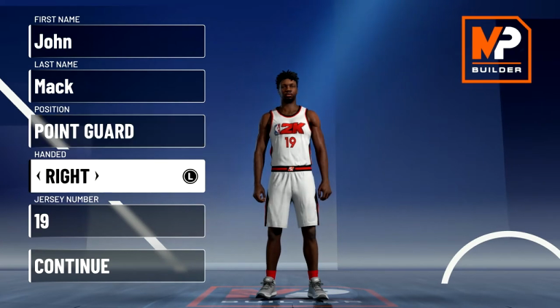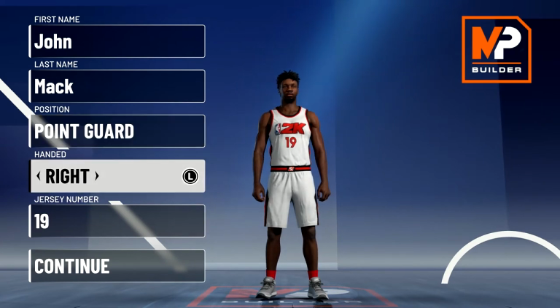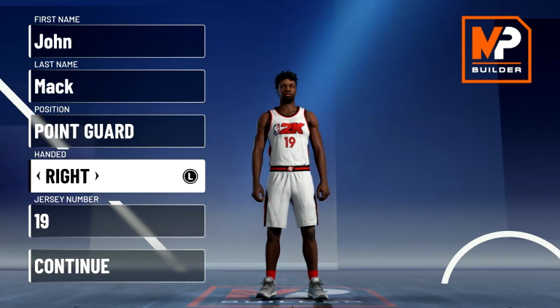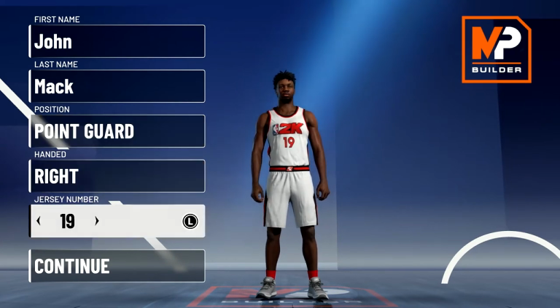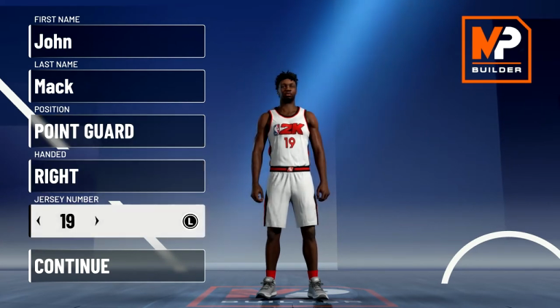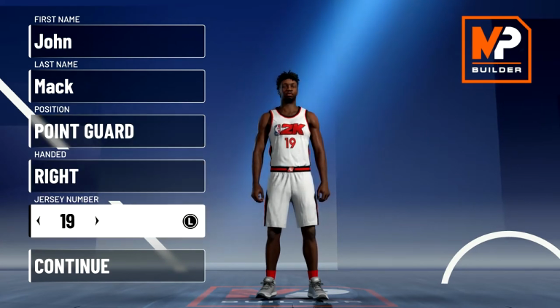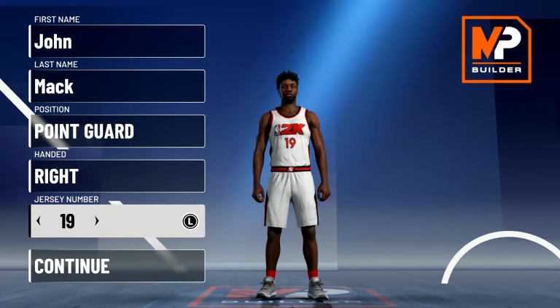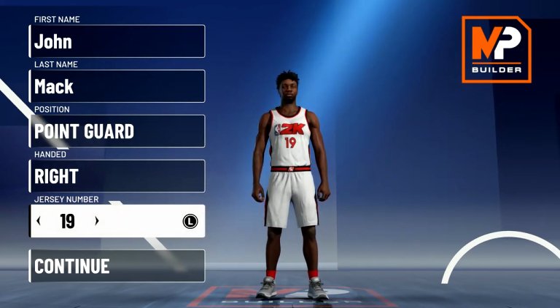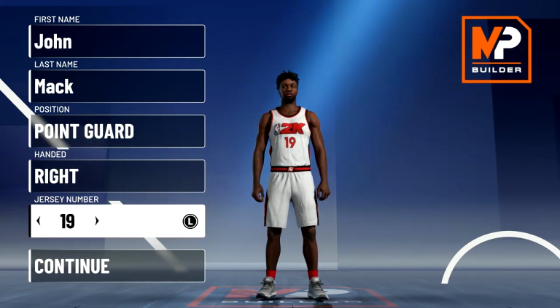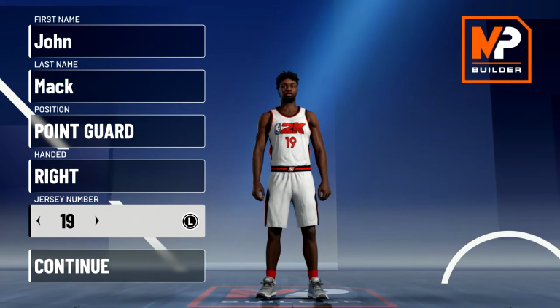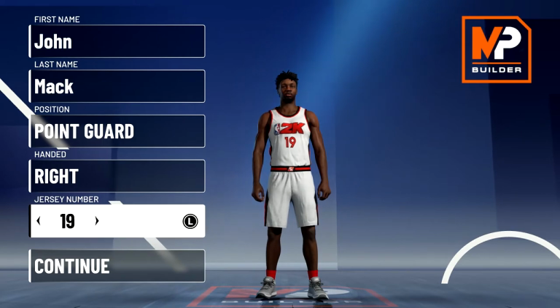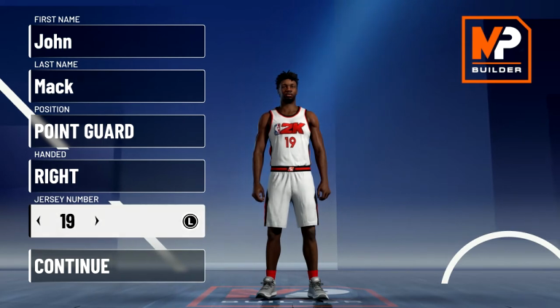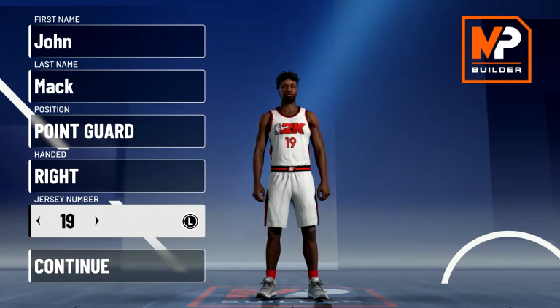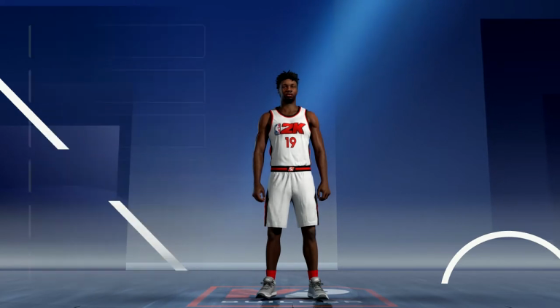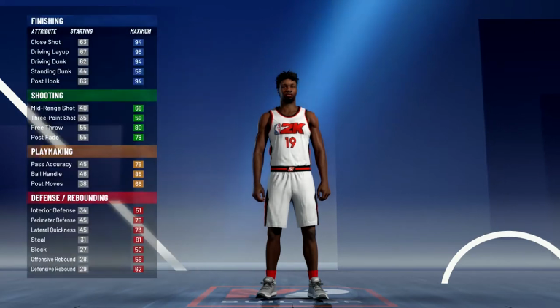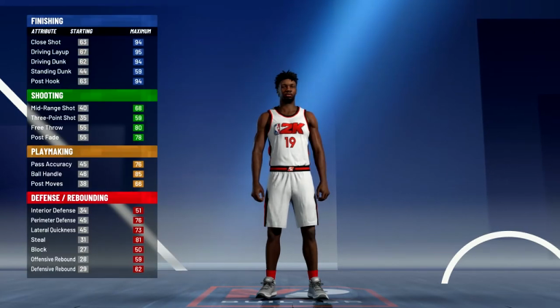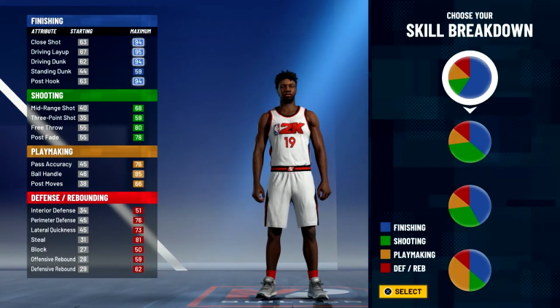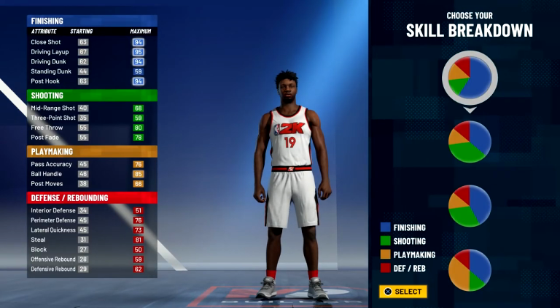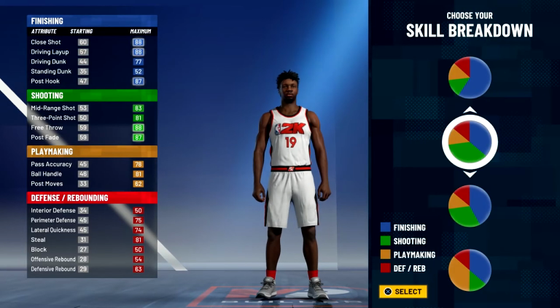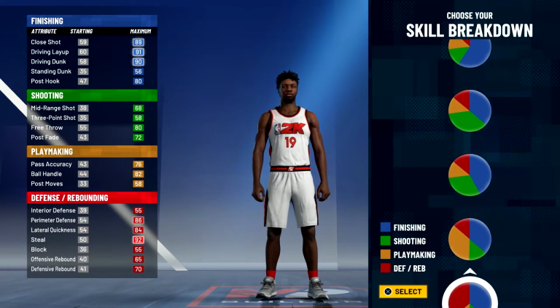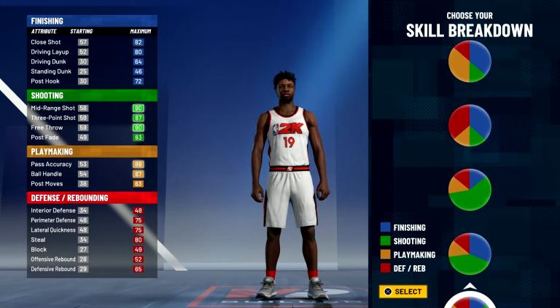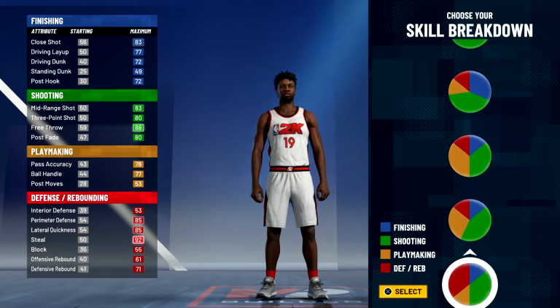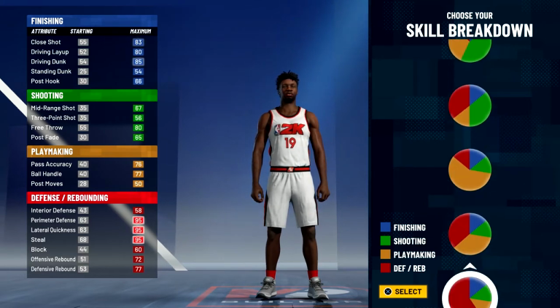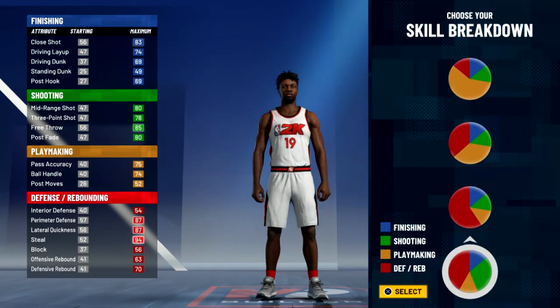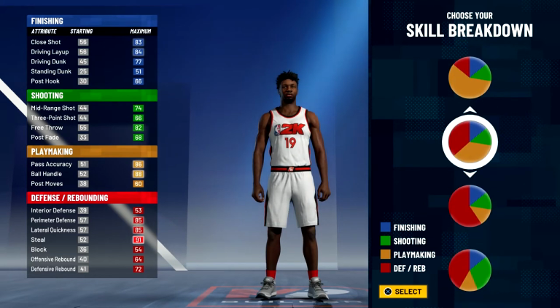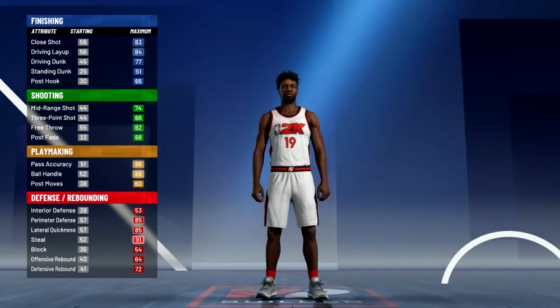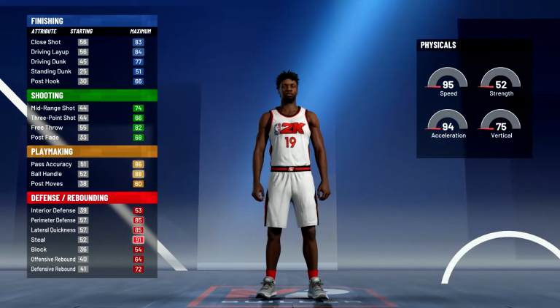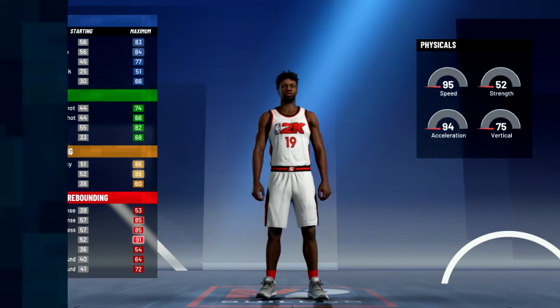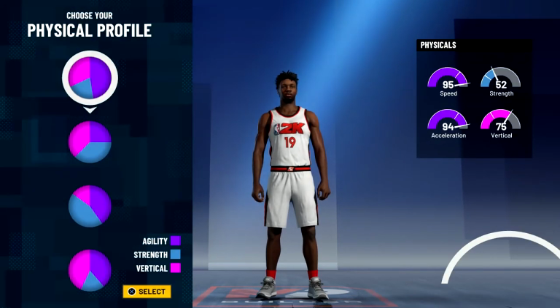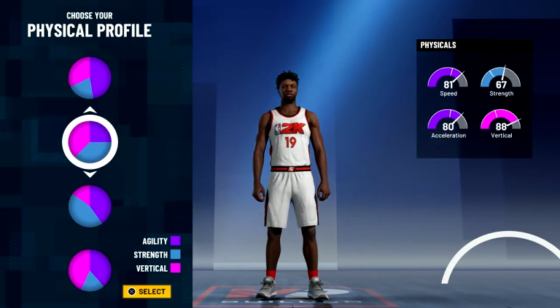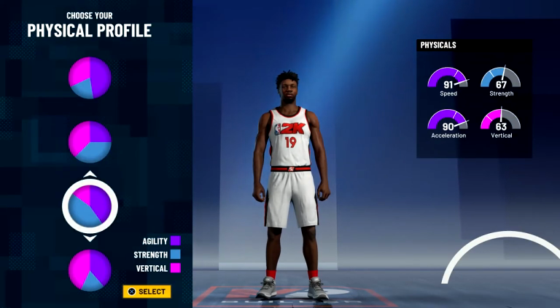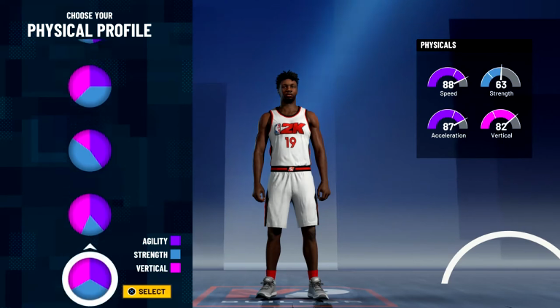Without further ado, let's get into the build. Position is going to be point guard. Hand and jersey number don't matter — I just chose 19 because that's the number he wore for the majority of his career. For the pie chart, we're going to go with the yellow and red pie chart, and for the physical profile we're going to go with the speed invert physical profile.